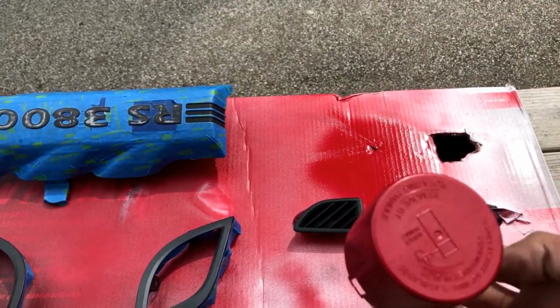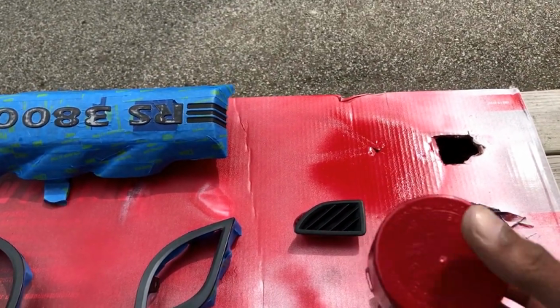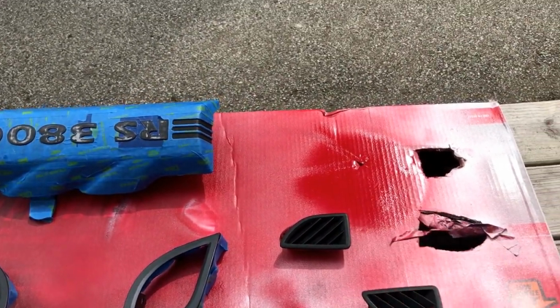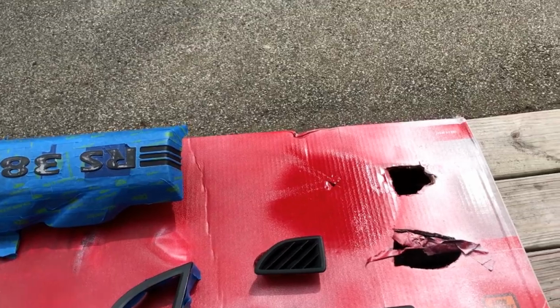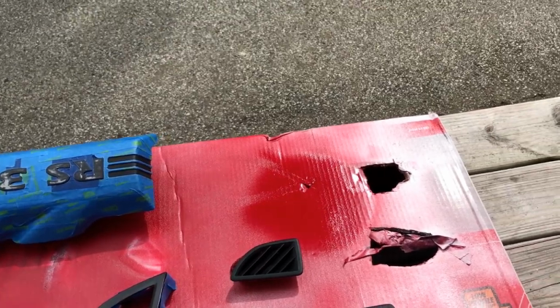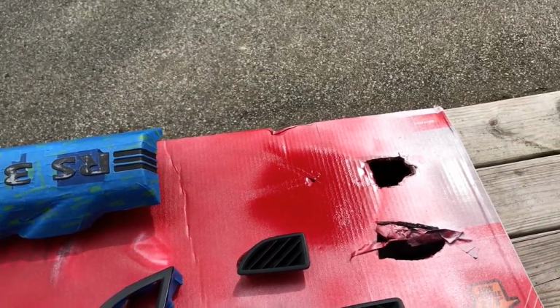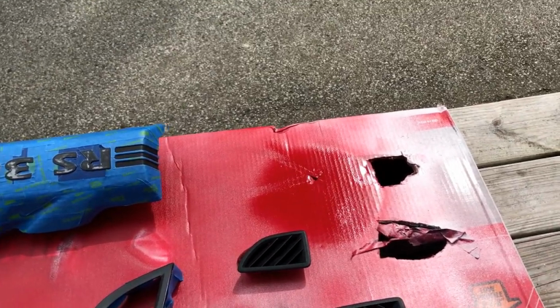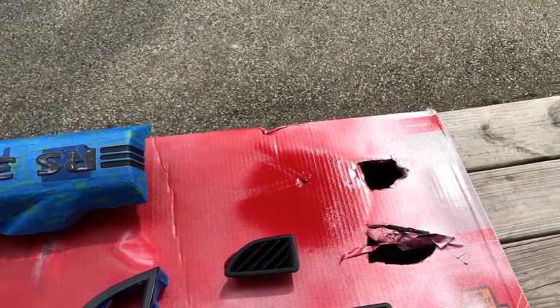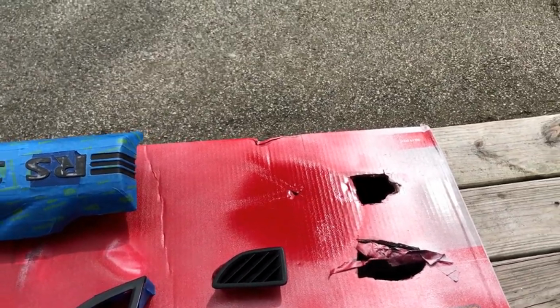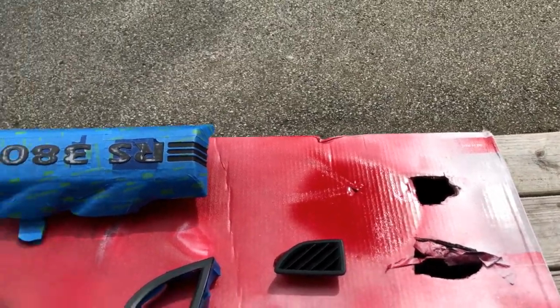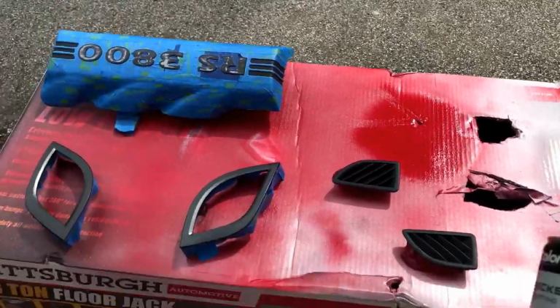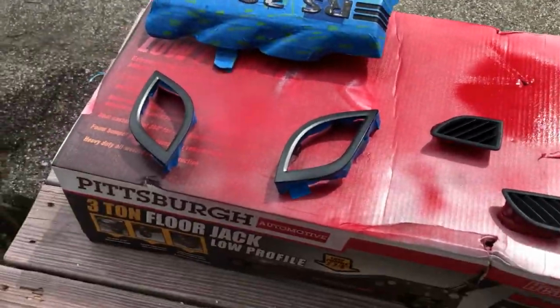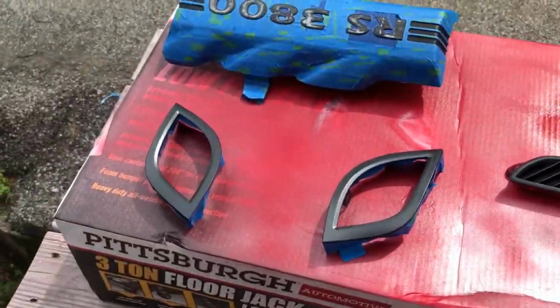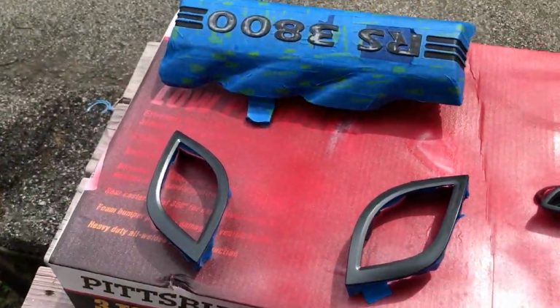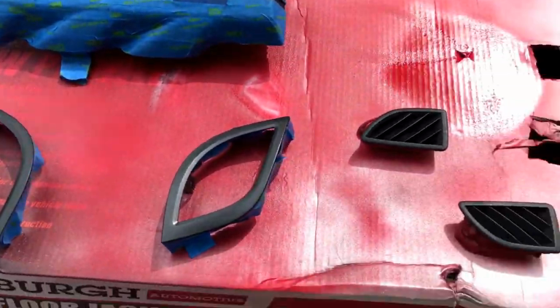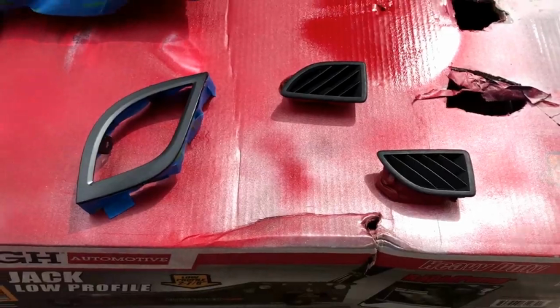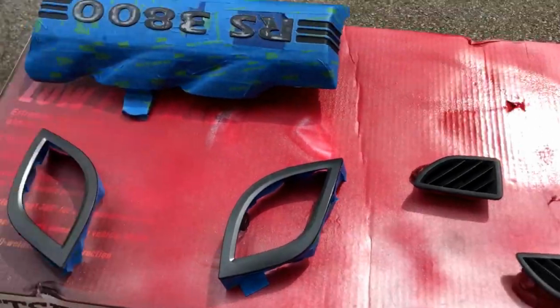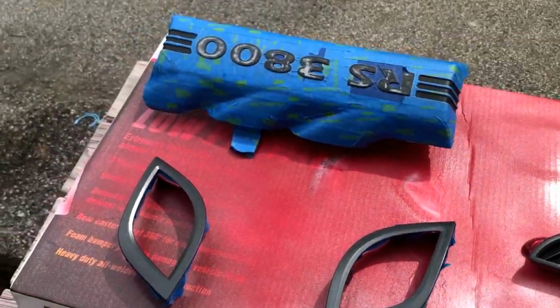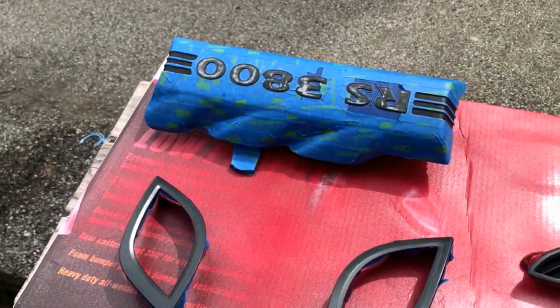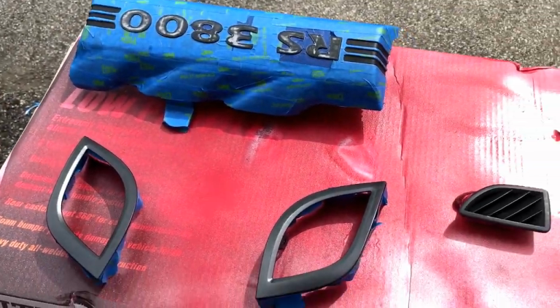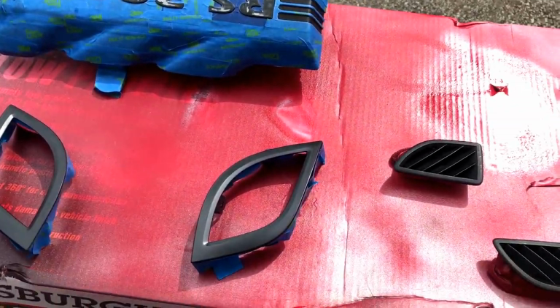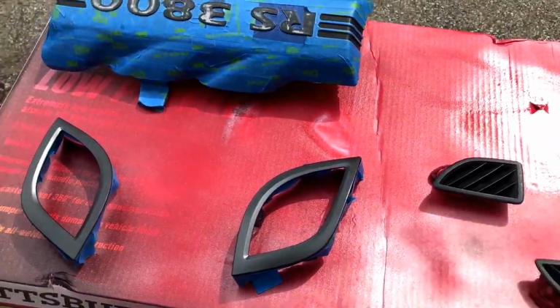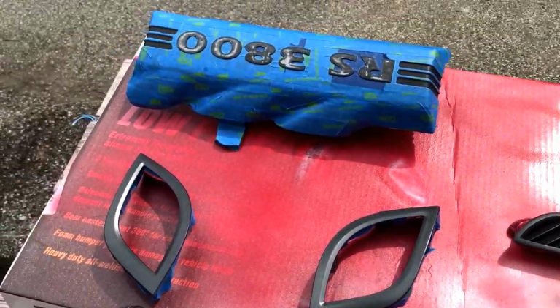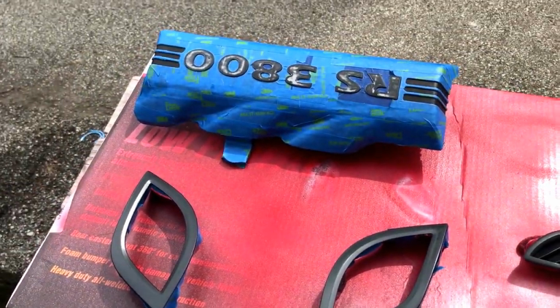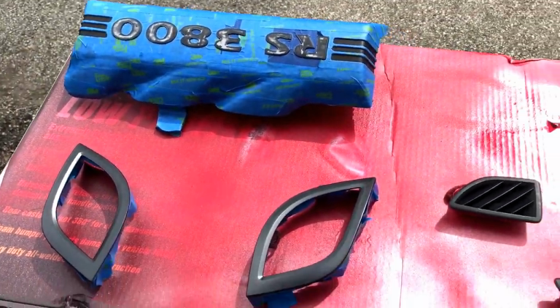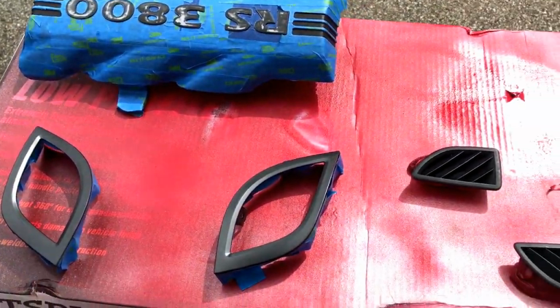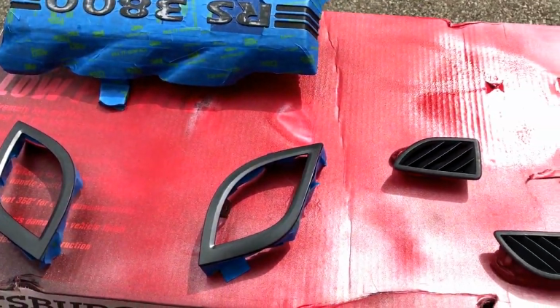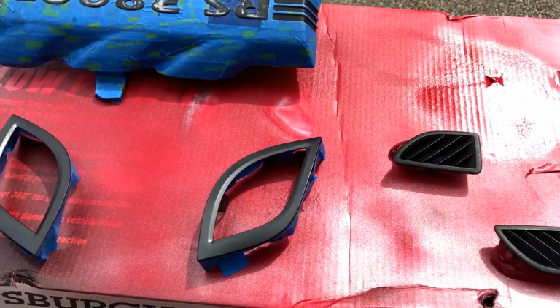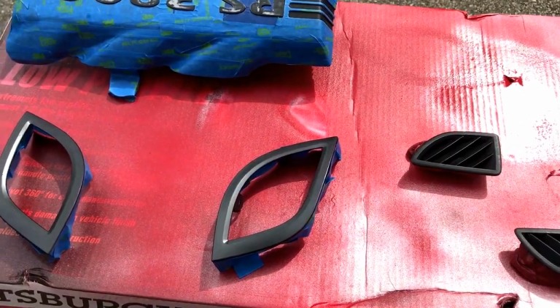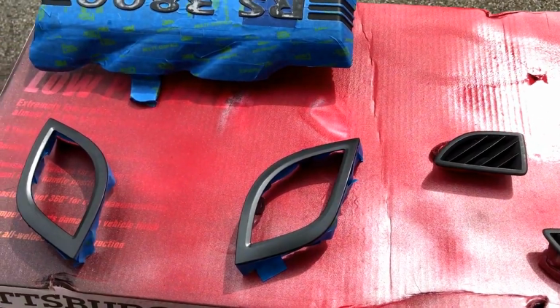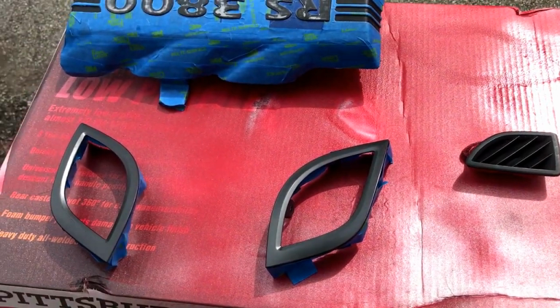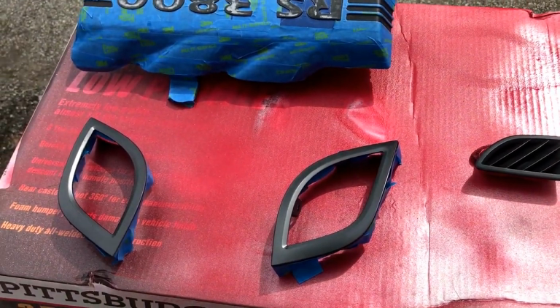I think it will look good with the steering wheel. If all goes well on these vent pieces, then I will do it on the other vents. There are two more on the car I have yet to take off, and I'll also do it on the things that I already wrapped.